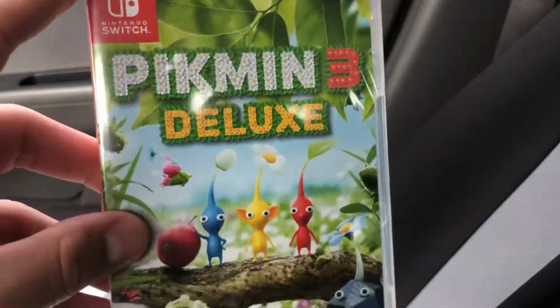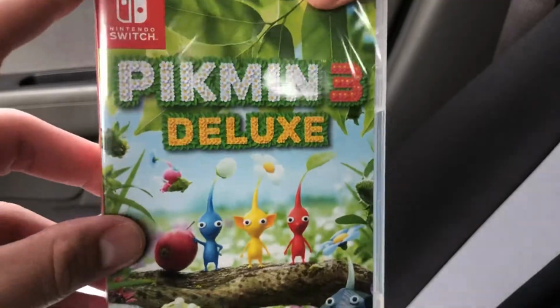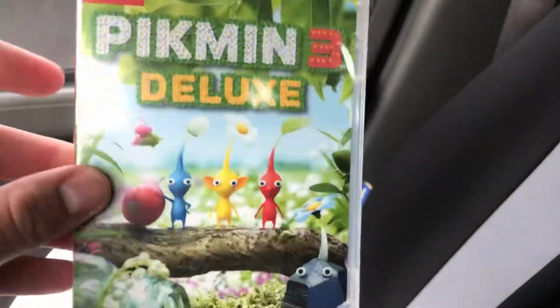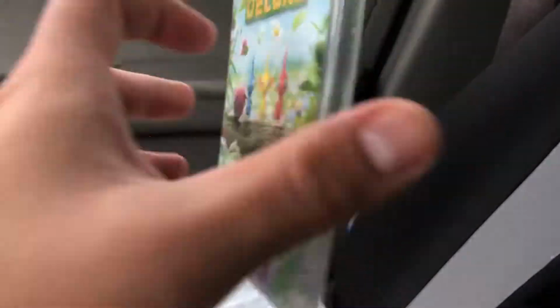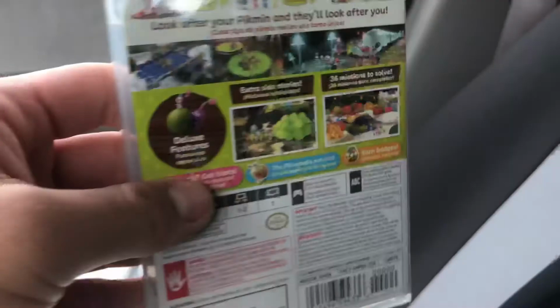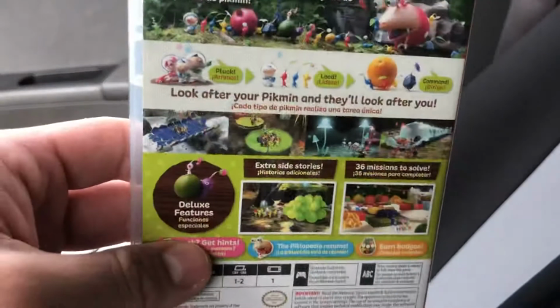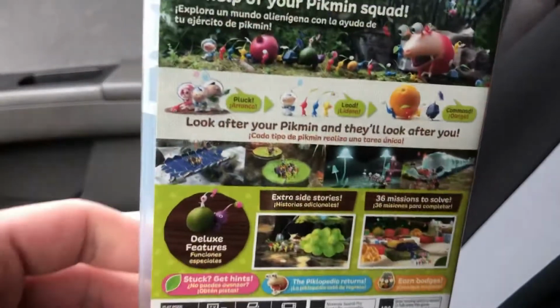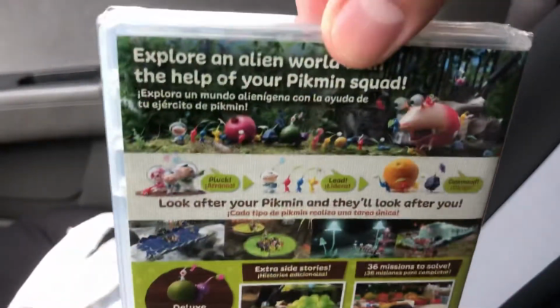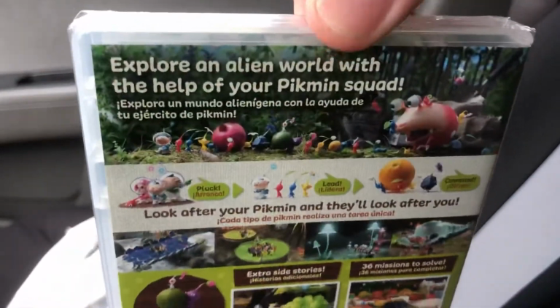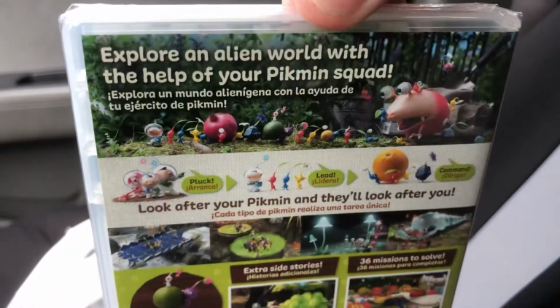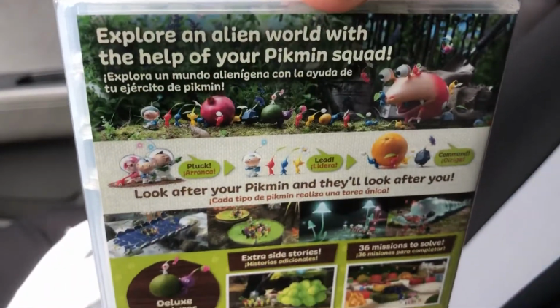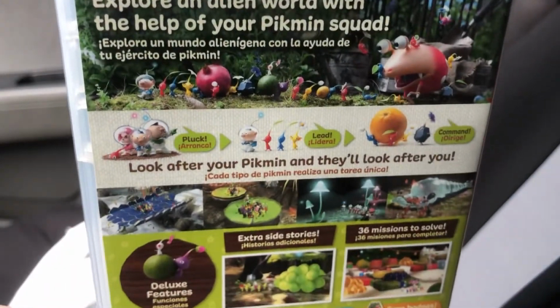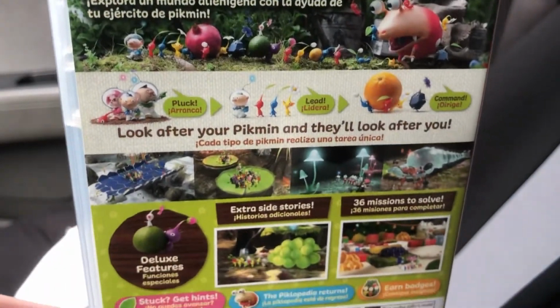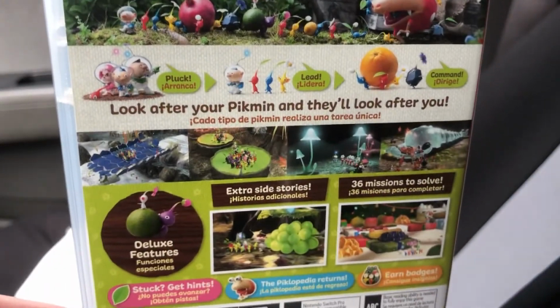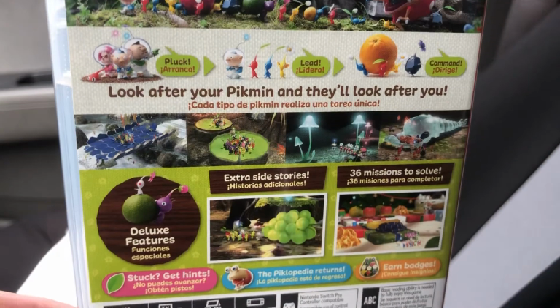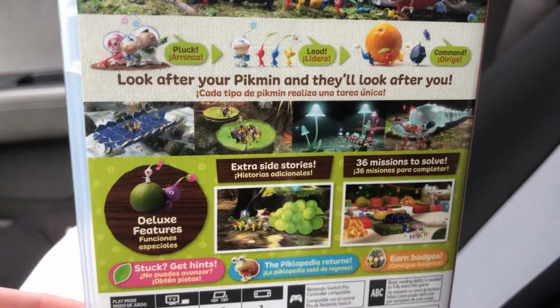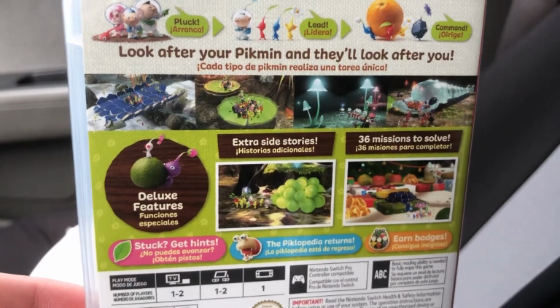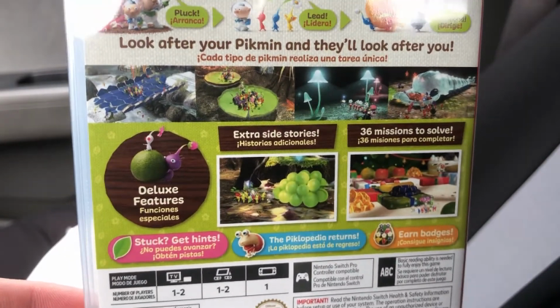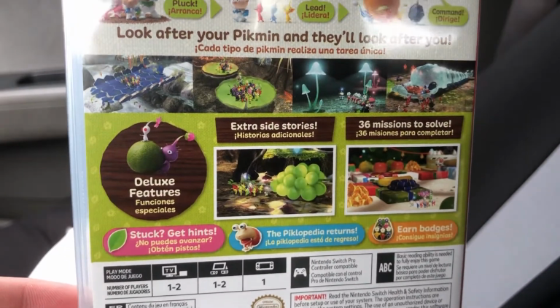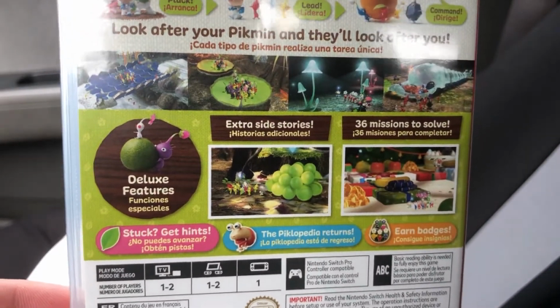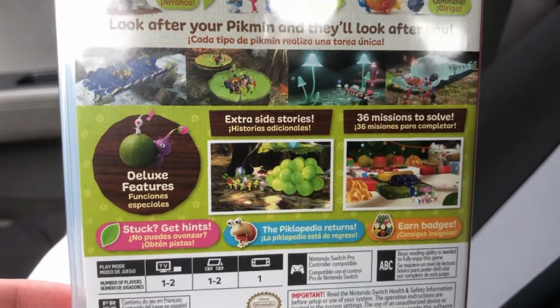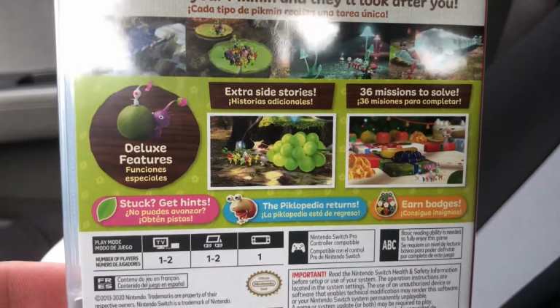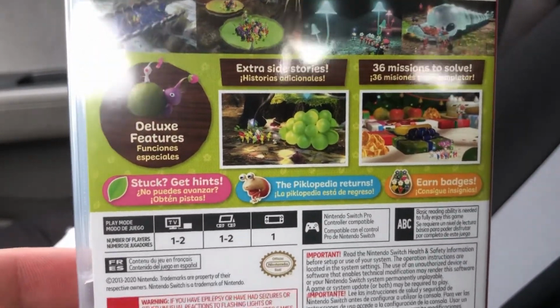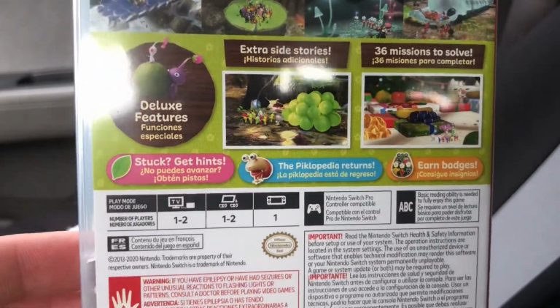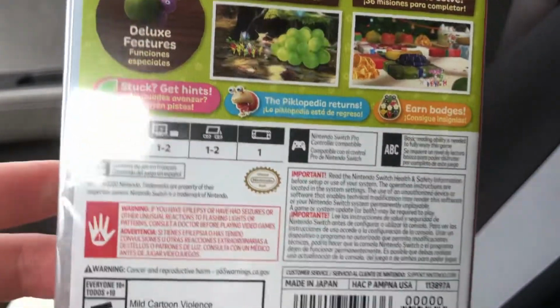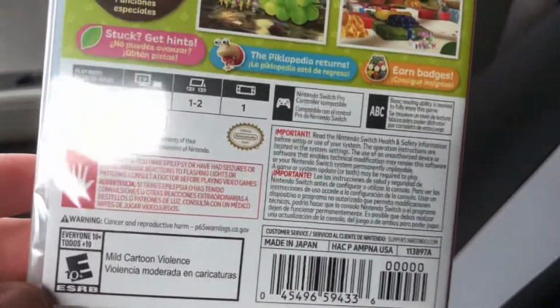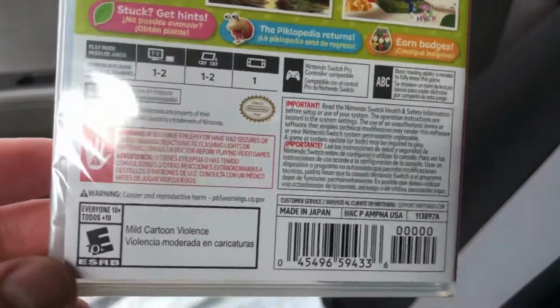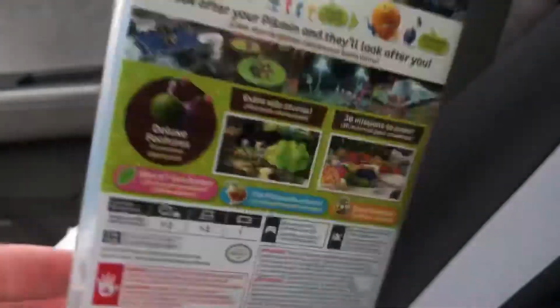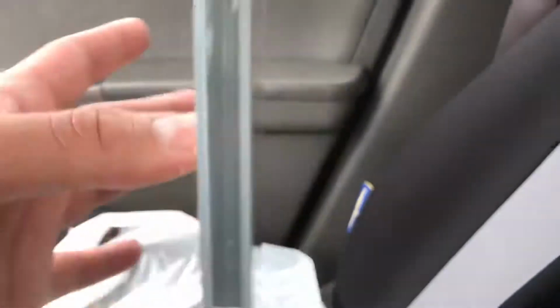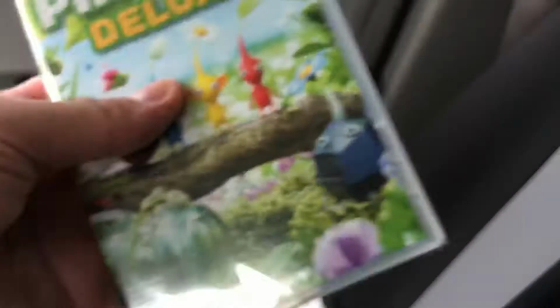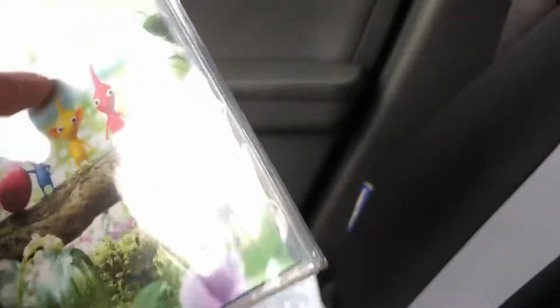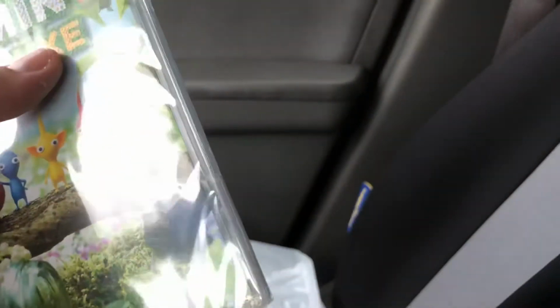I had this for the Wii U but now I have it for the Switch, and I believe there's additional content and extra side stories. I love this game seriously. I wish they would make Pikmin 4 — hopefully they do make Pikmin 4.